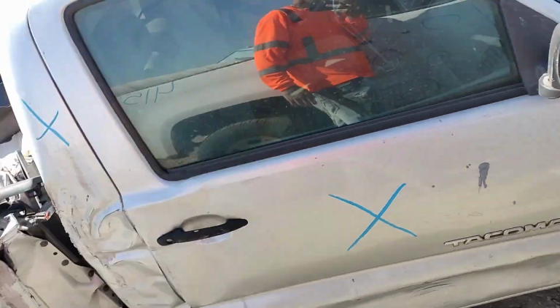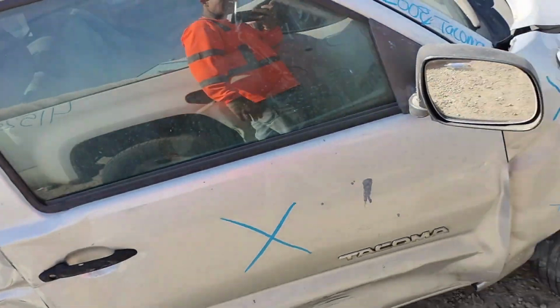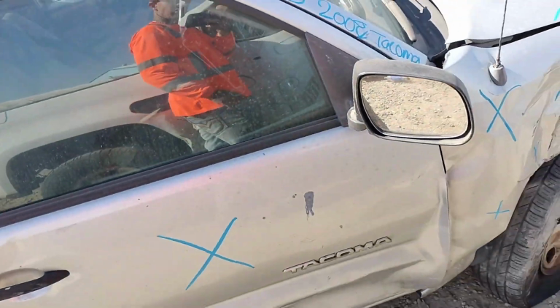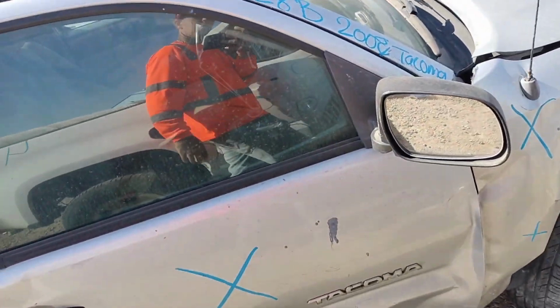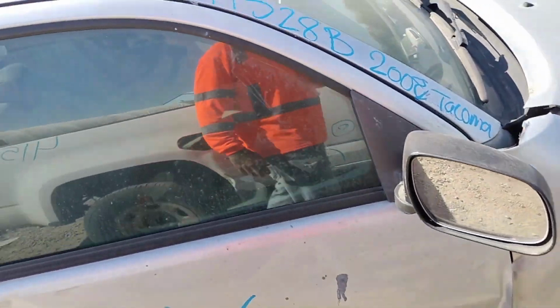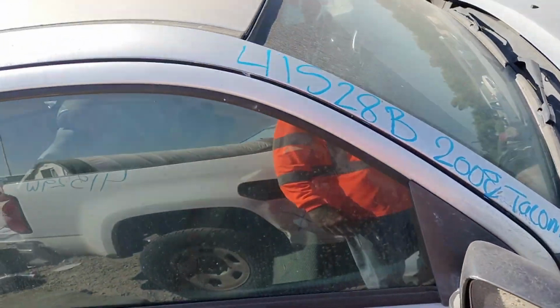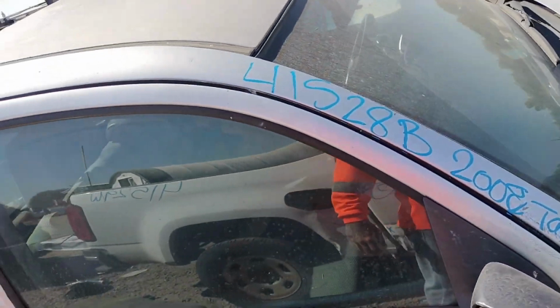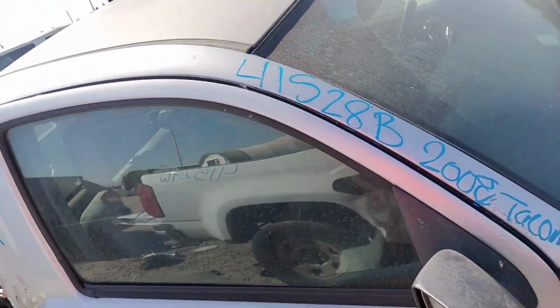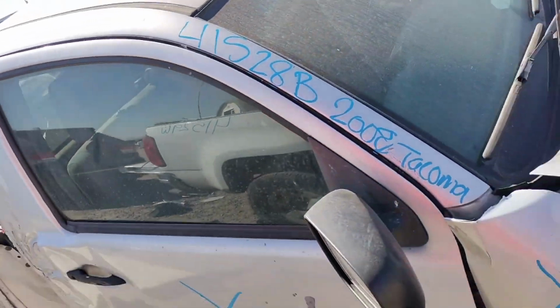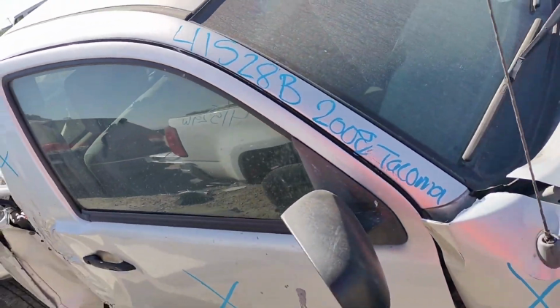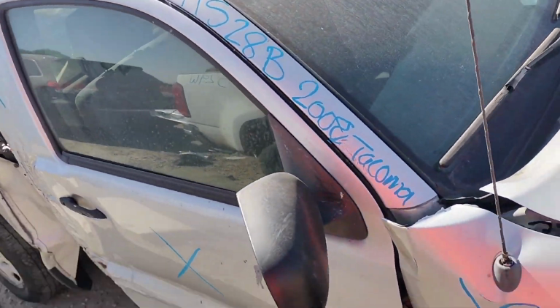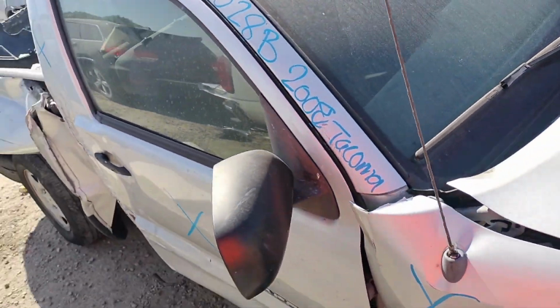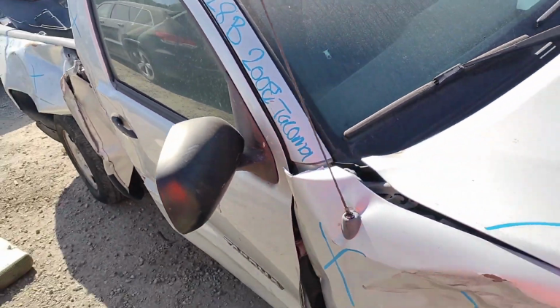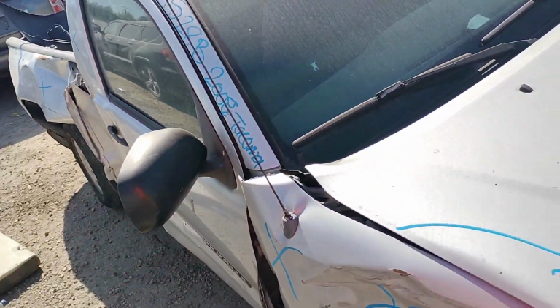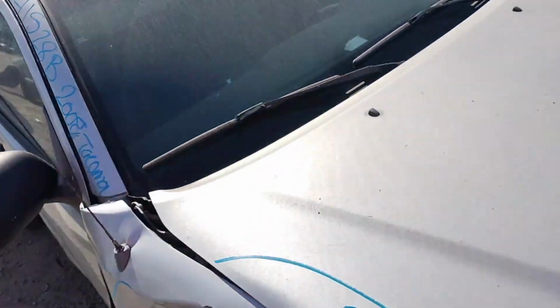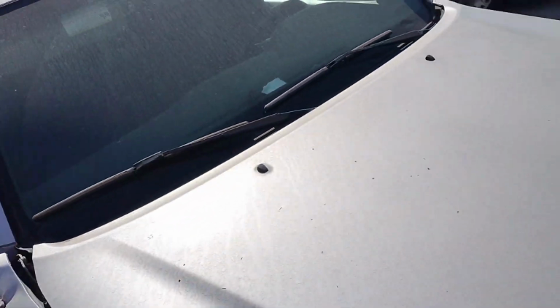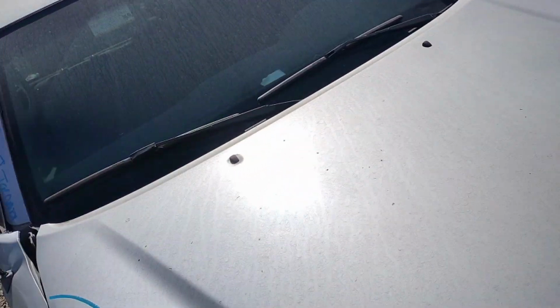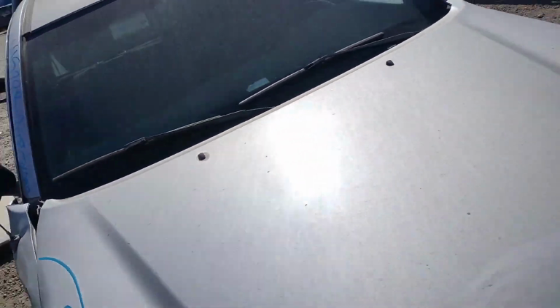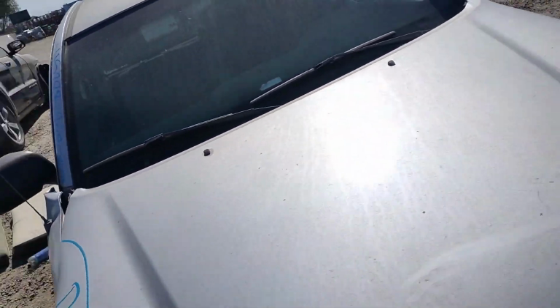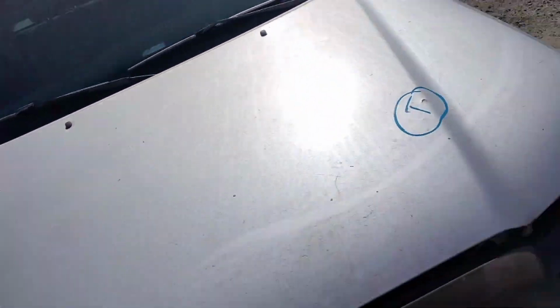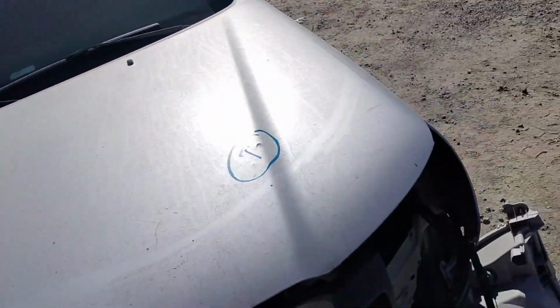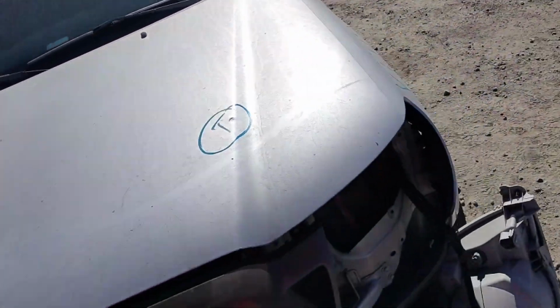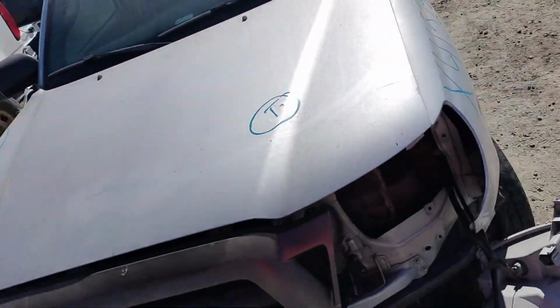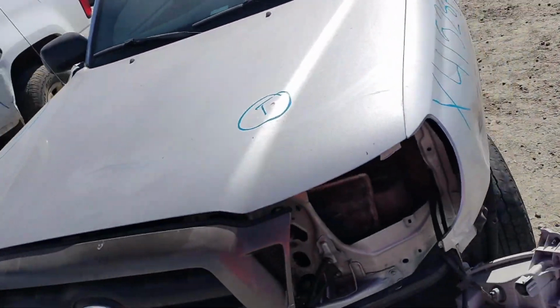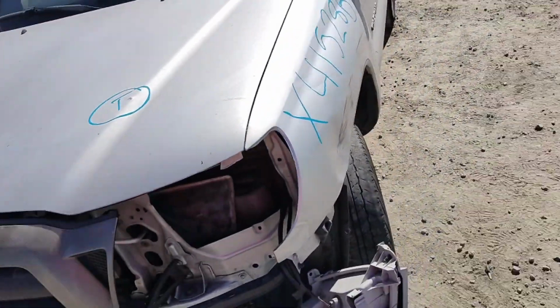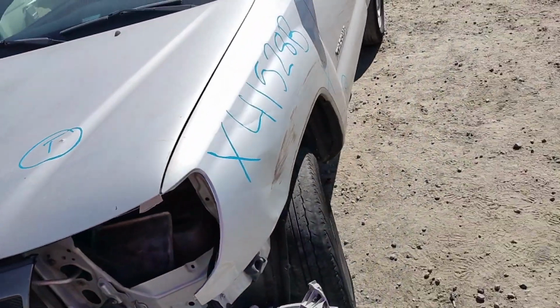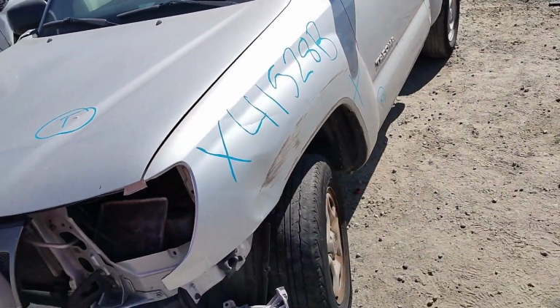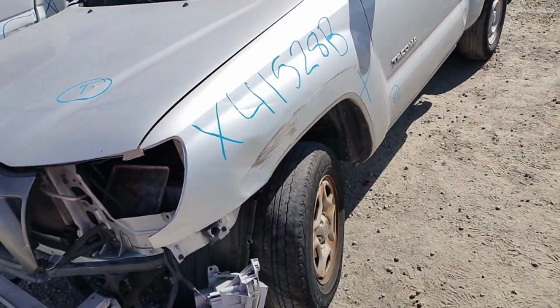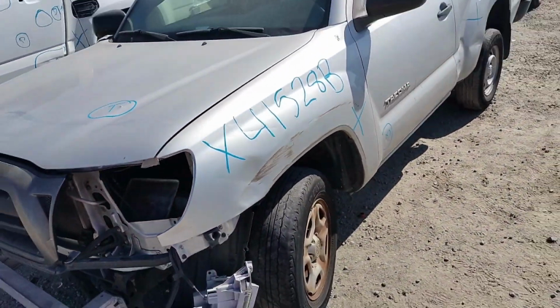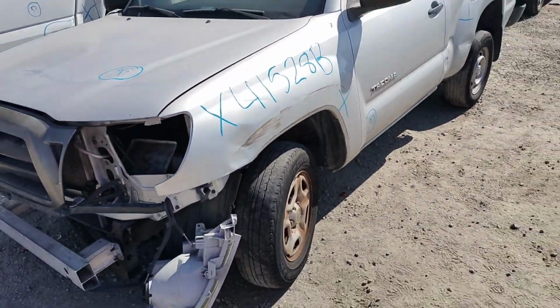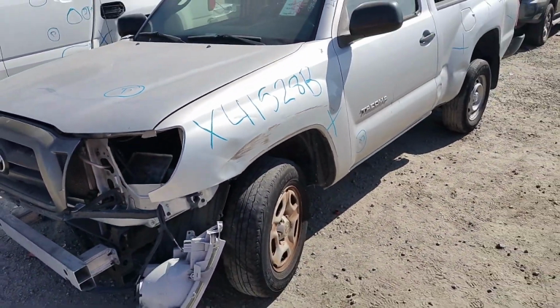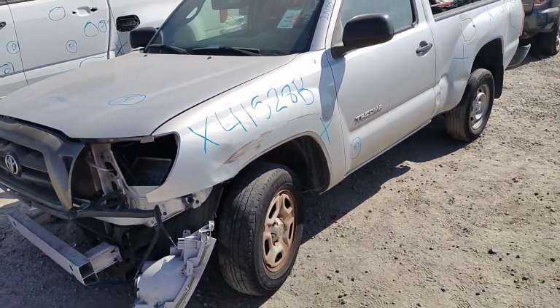This is stock number 41528B. It's a 2008 Toyota Tacoma. It does have a key.